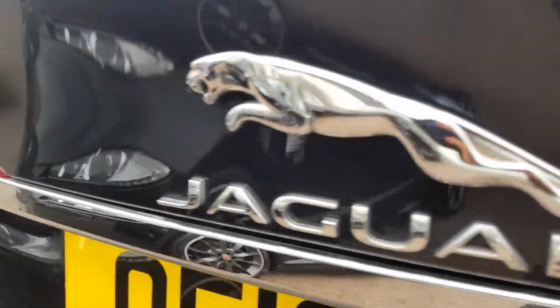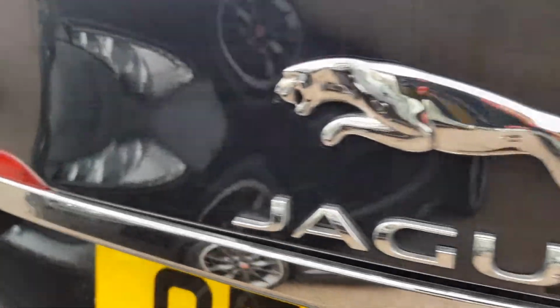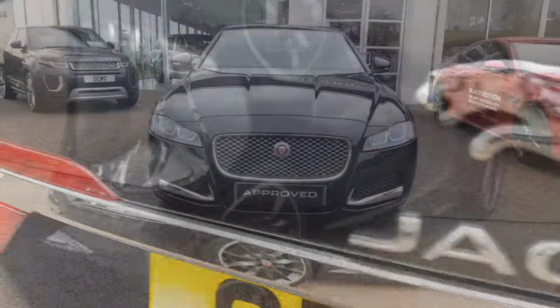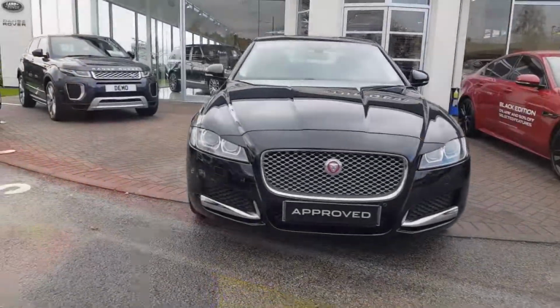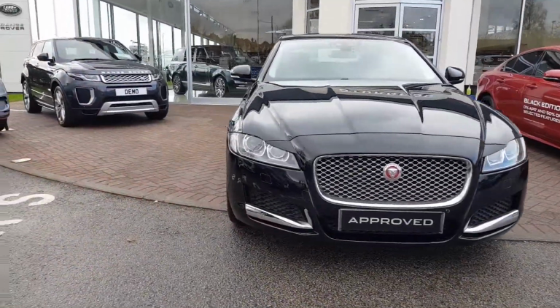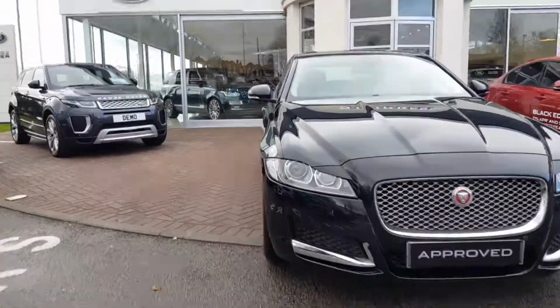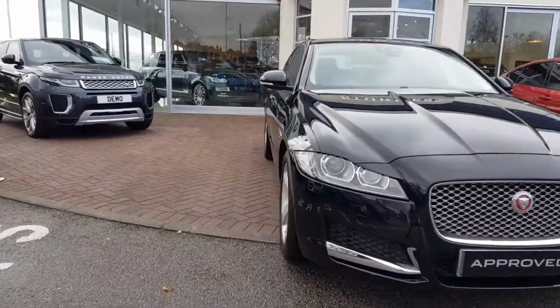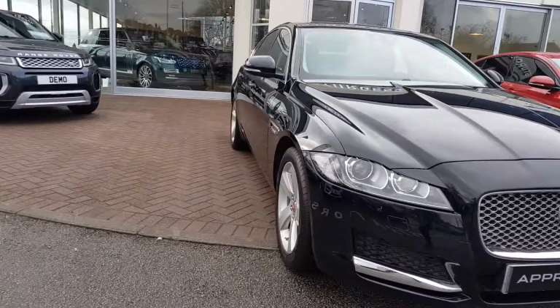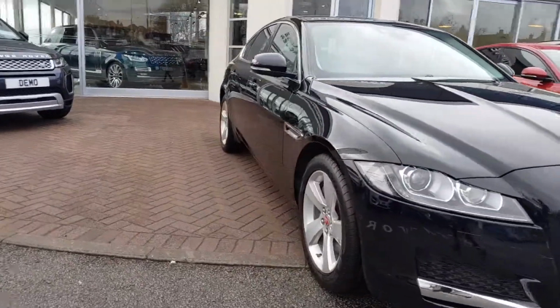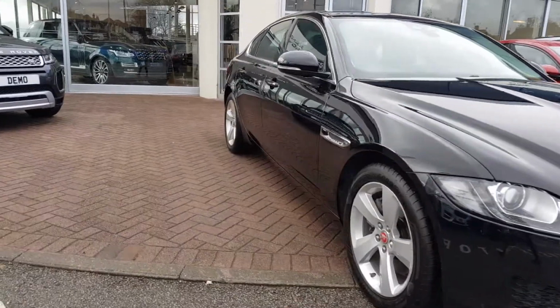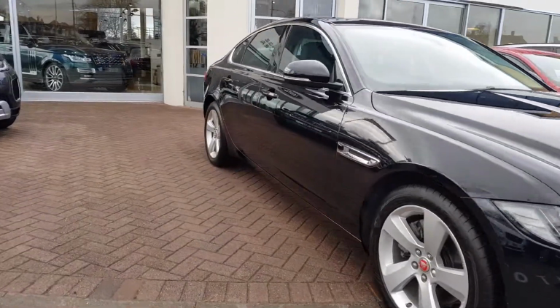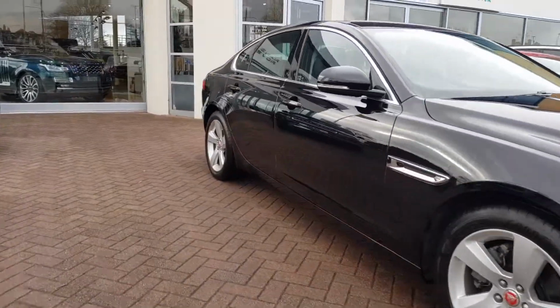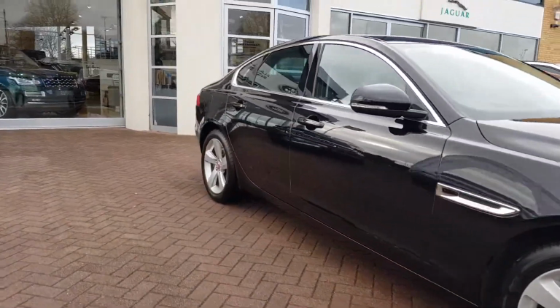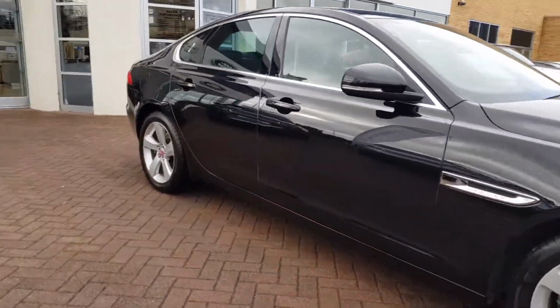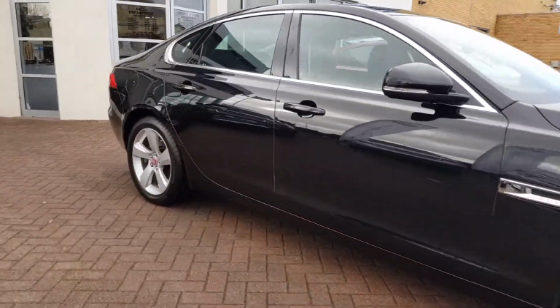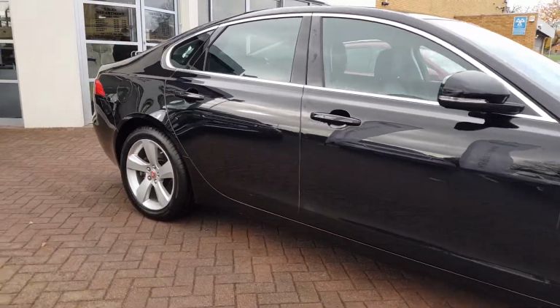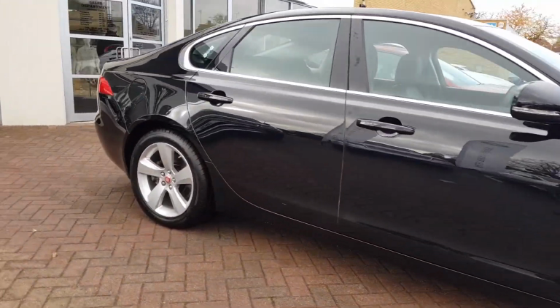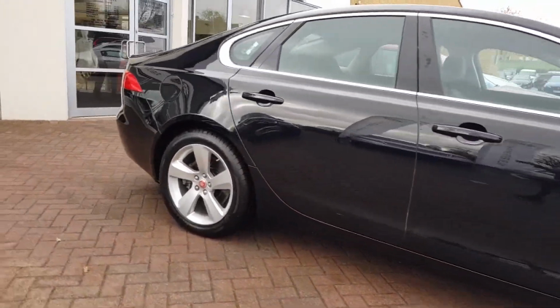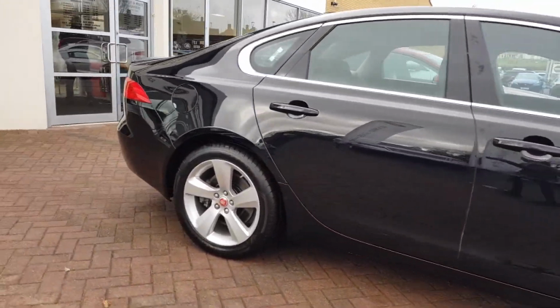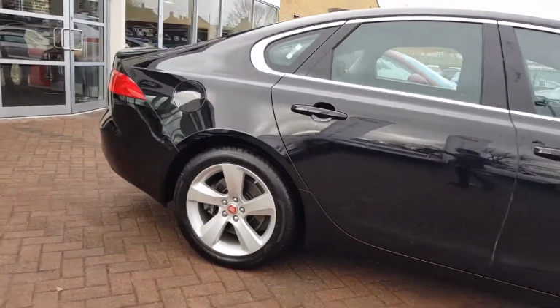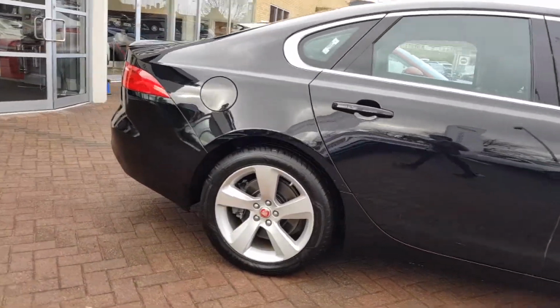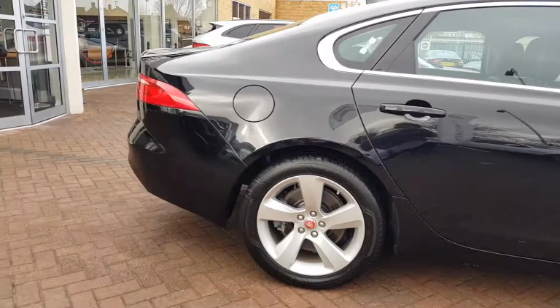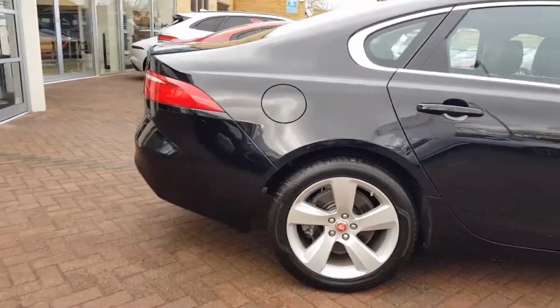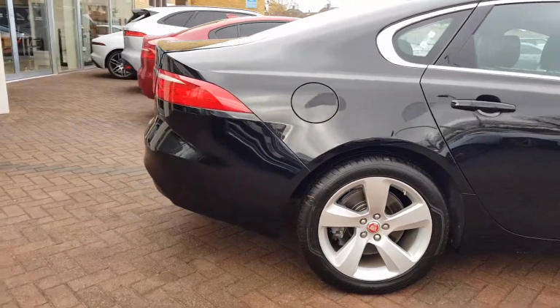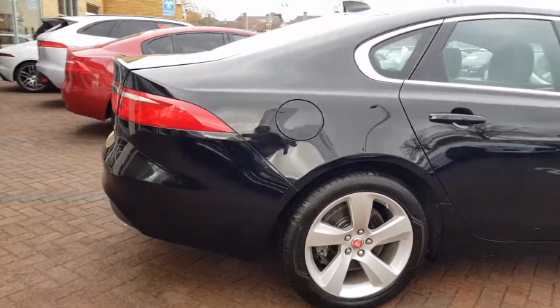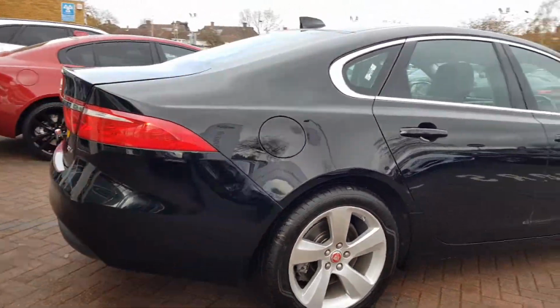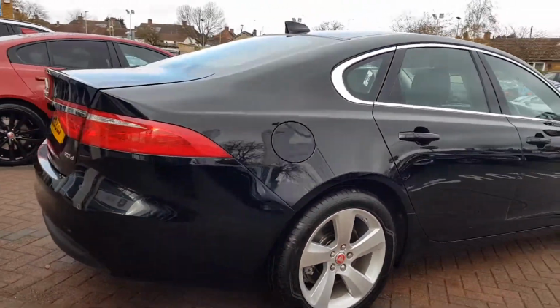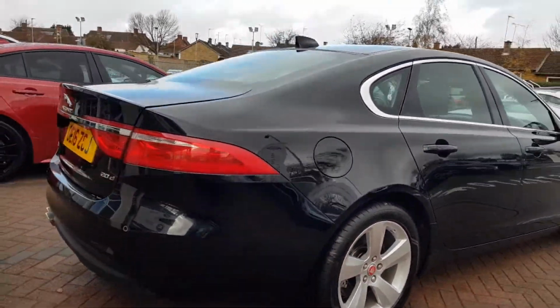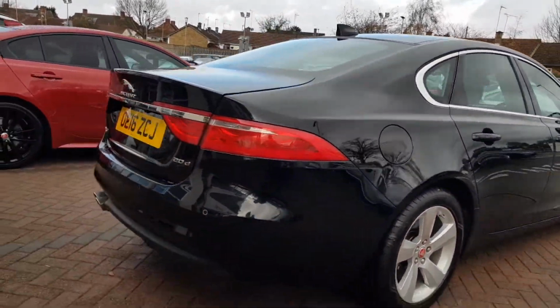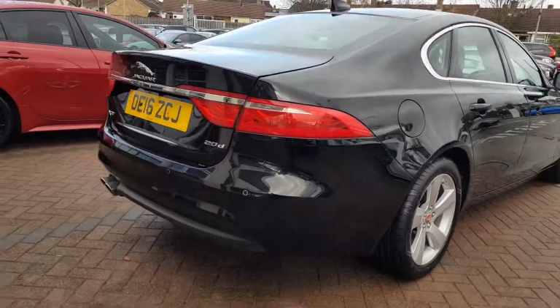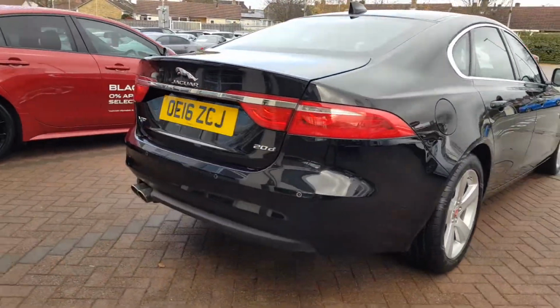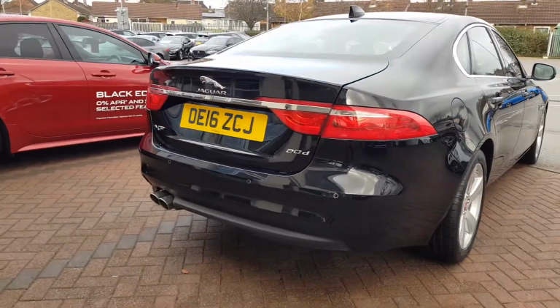Jaguar — a car to excite the senses. You can feel your heart rate quicken as you approach this stunning car. The XF is Jaguar's latest addition to the saloon car market and is as refined as it is thrilling to drive.